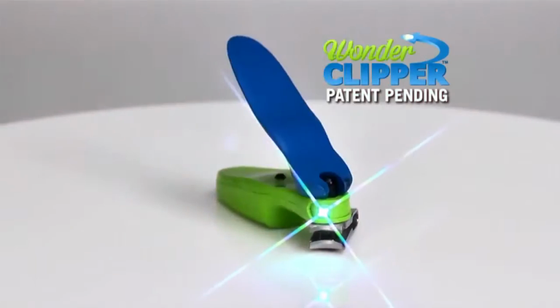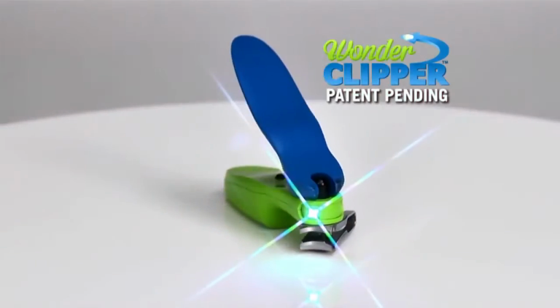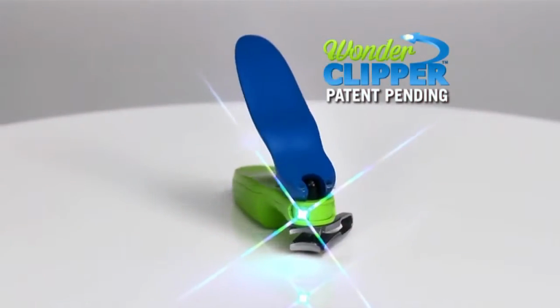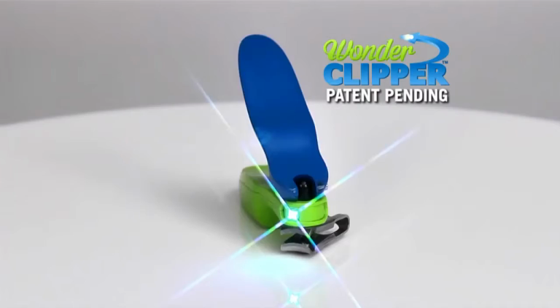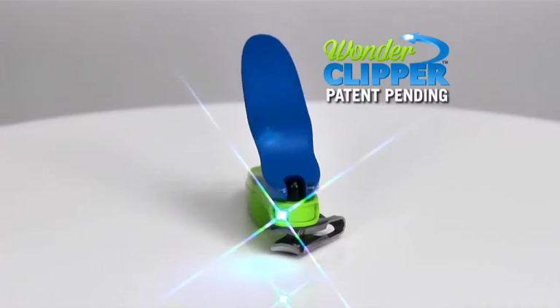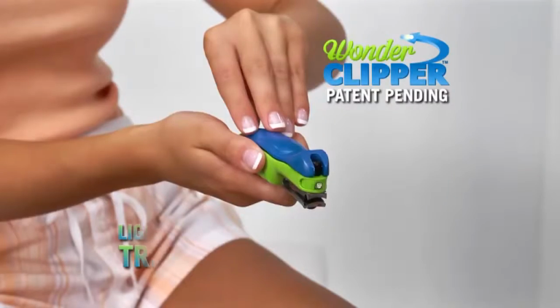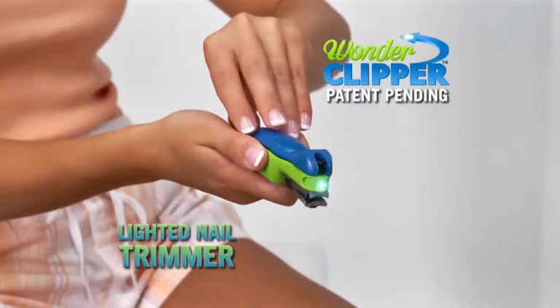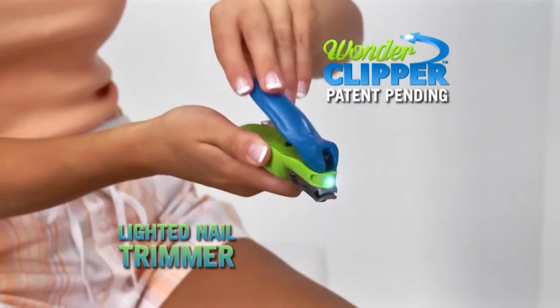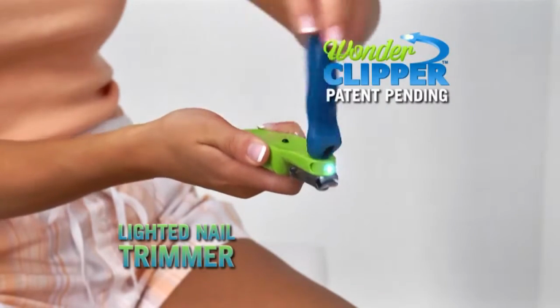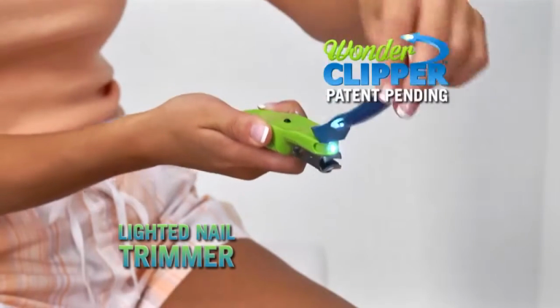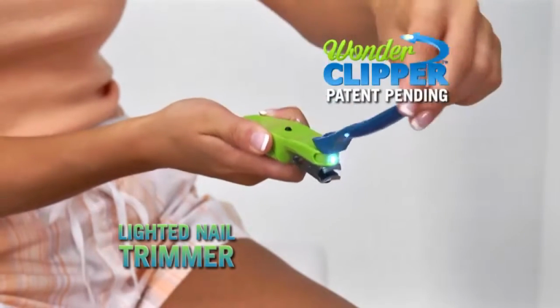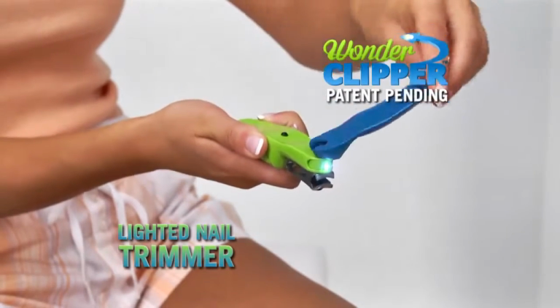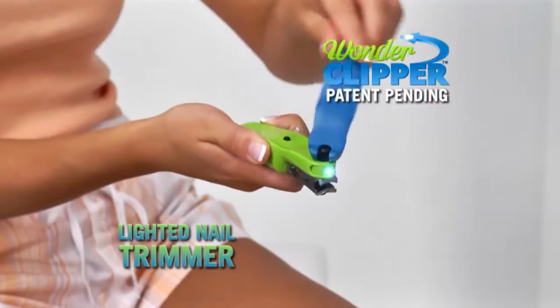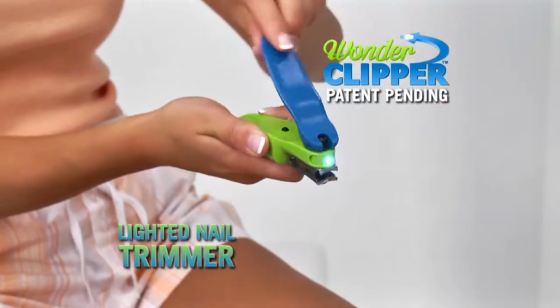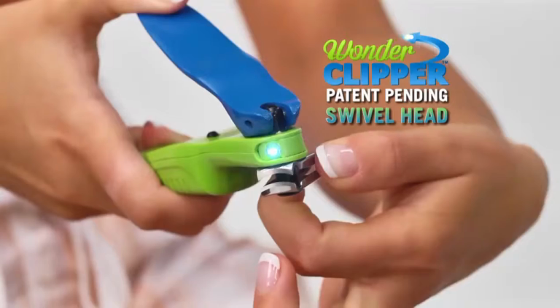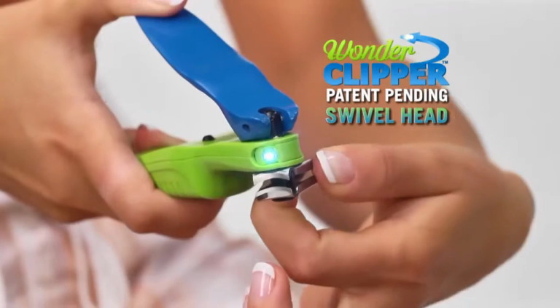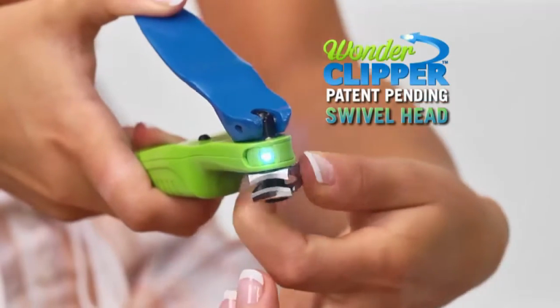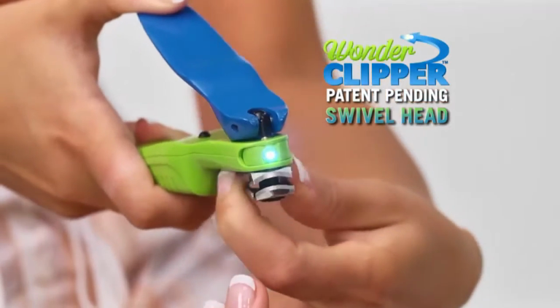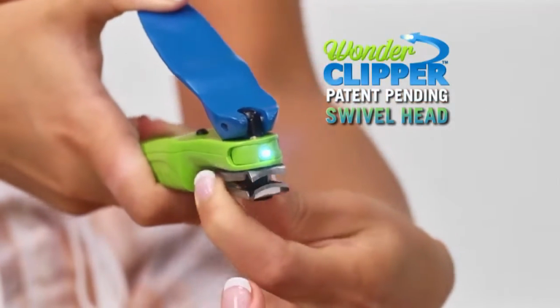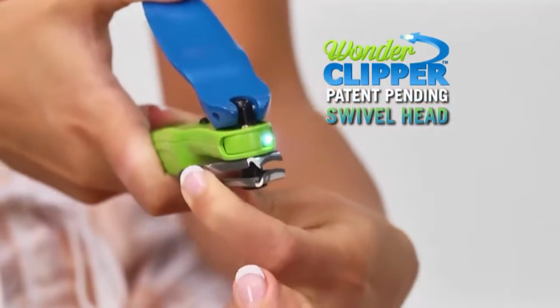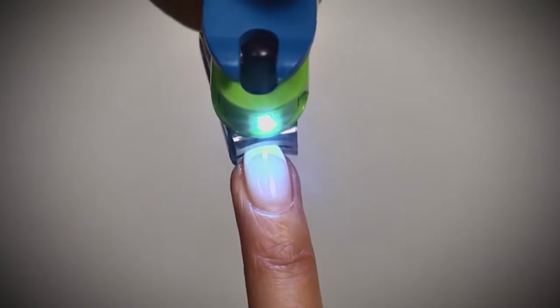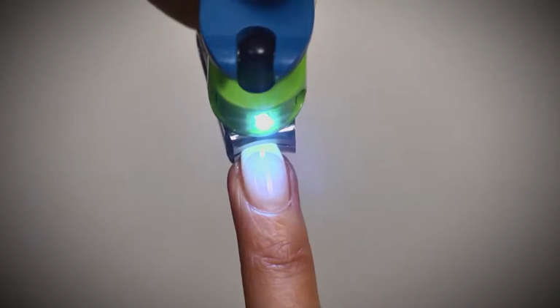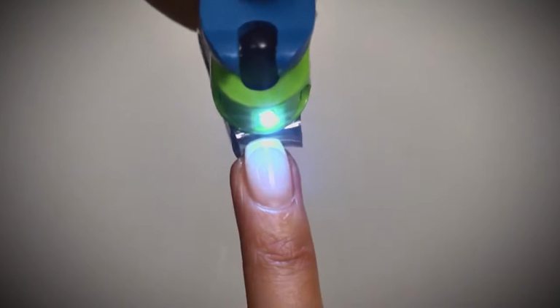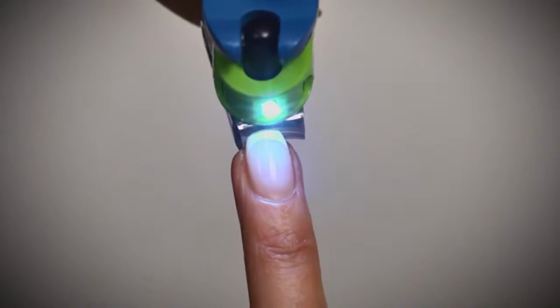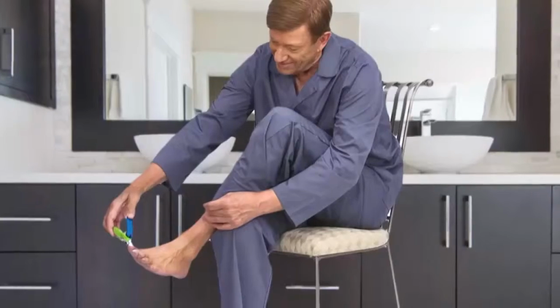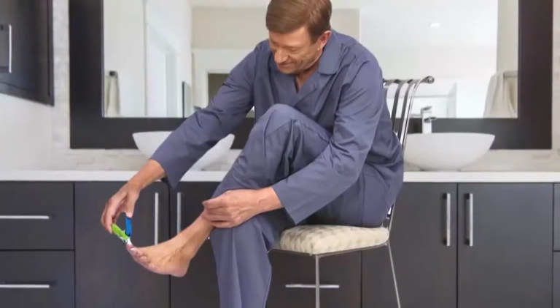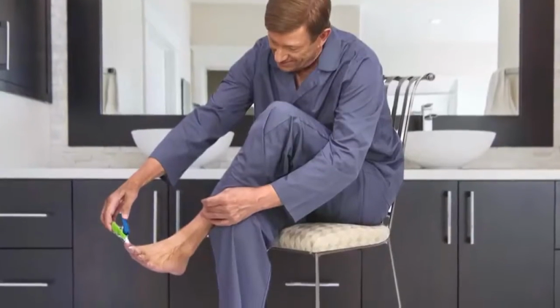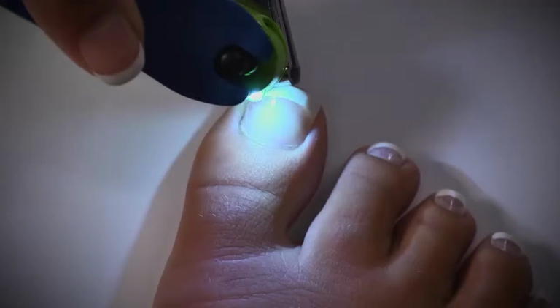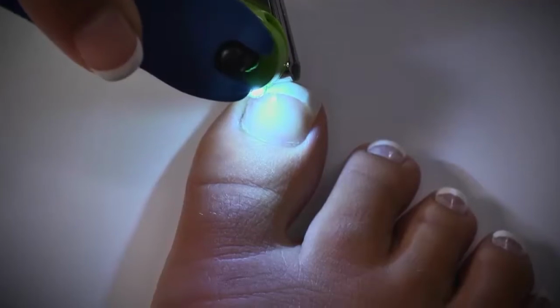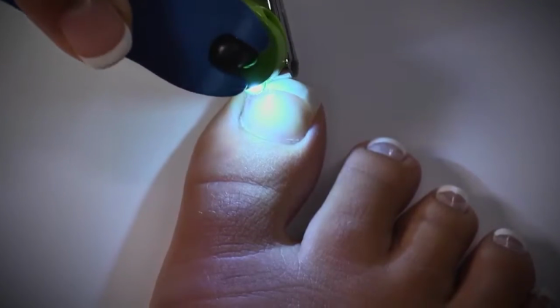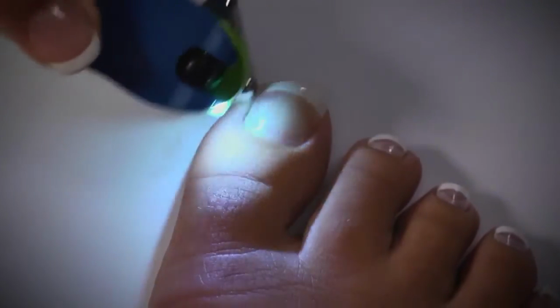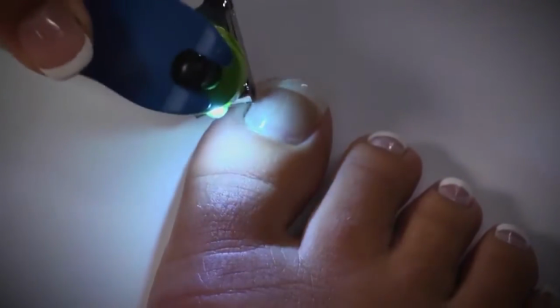Introducing Wonder Clipper, the patent-pending revolutionary lighted nail trimmer with the swiveling head to trim nails faster, easier, and safer than ever.